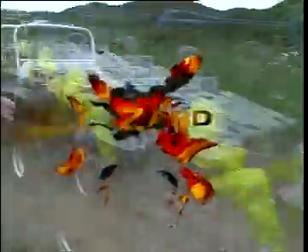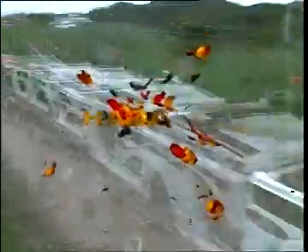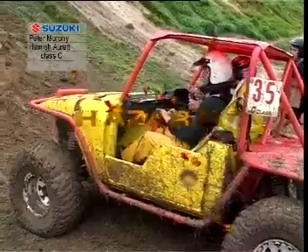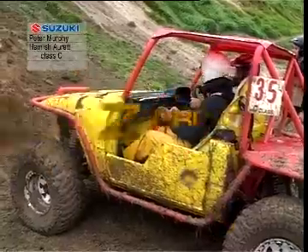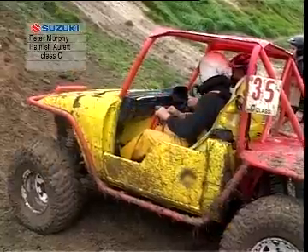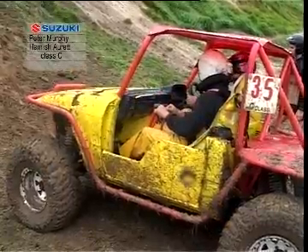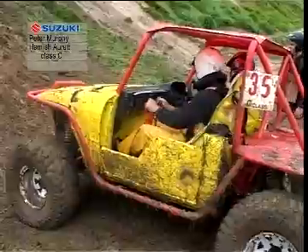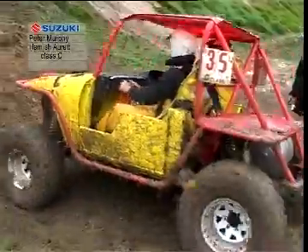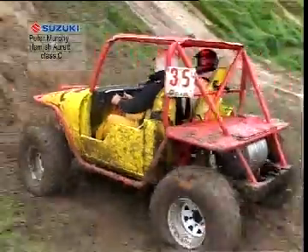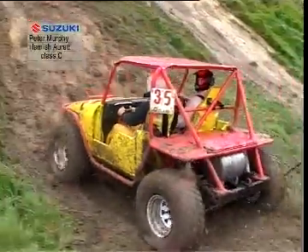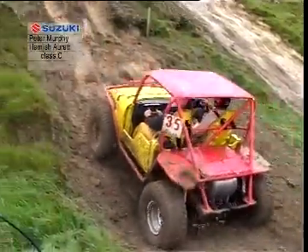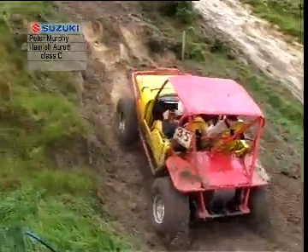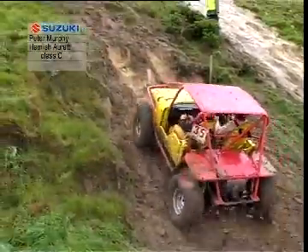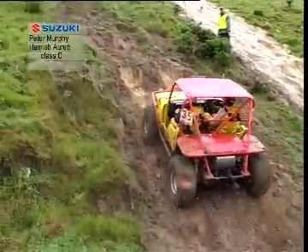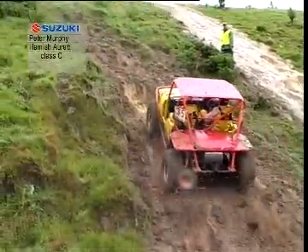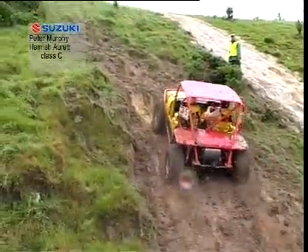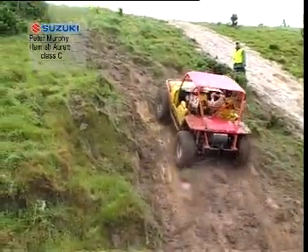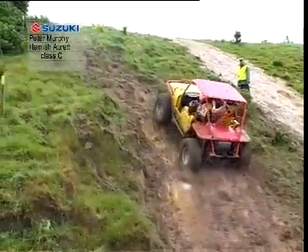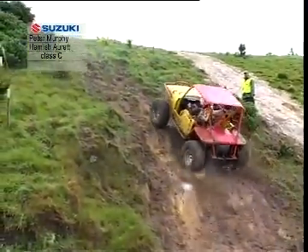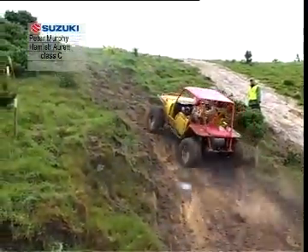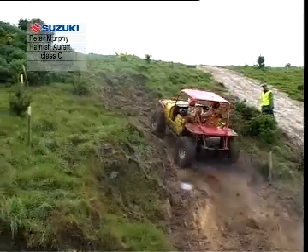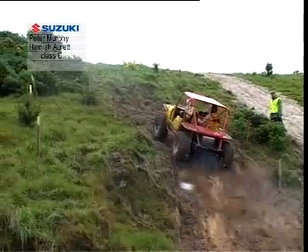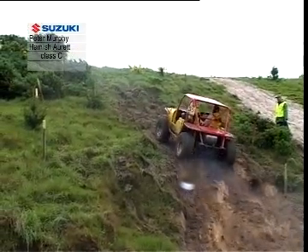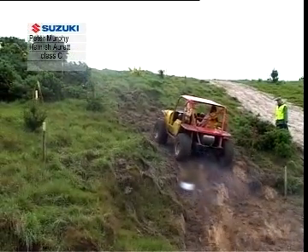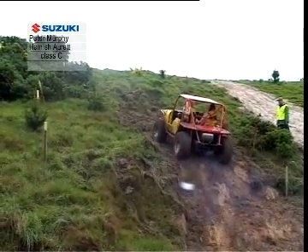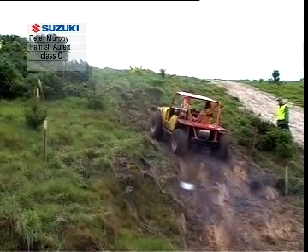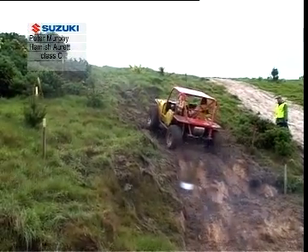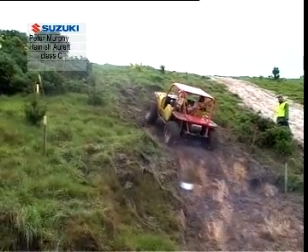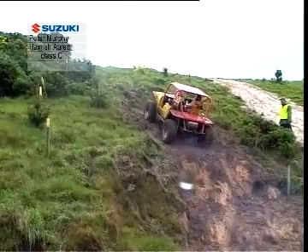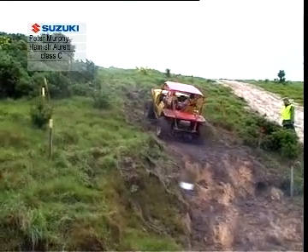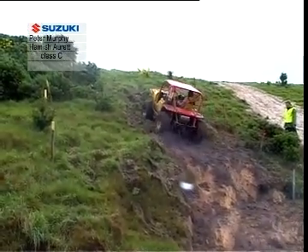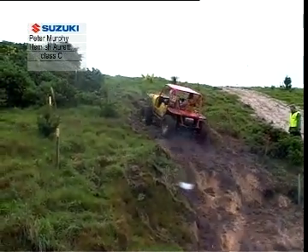Murphy, Hamish are at a C-Class home build. Let's see how Pete and Hamish can handle this hill. He's got out of those holes on that line there, so he's above the hill. Keep it in it mate, keep it in it, keep on going.